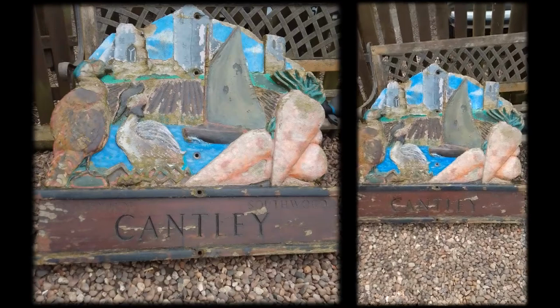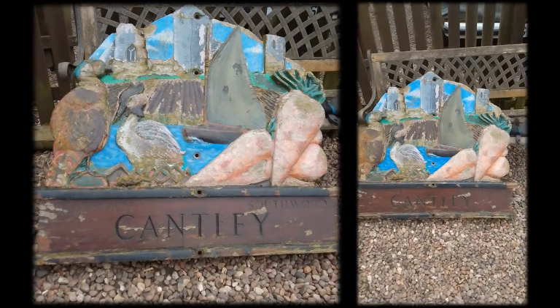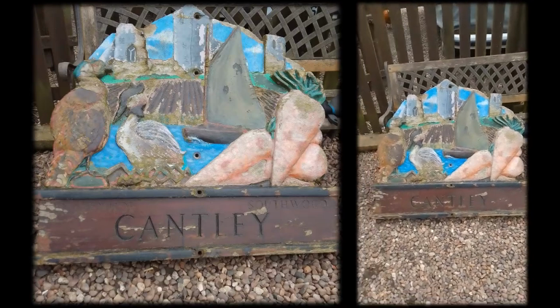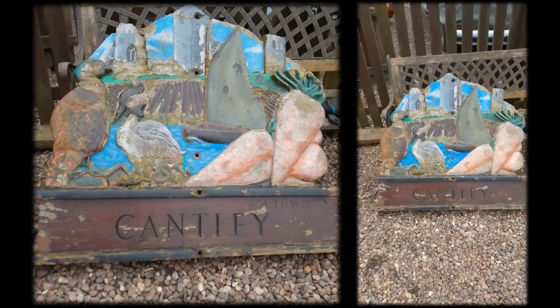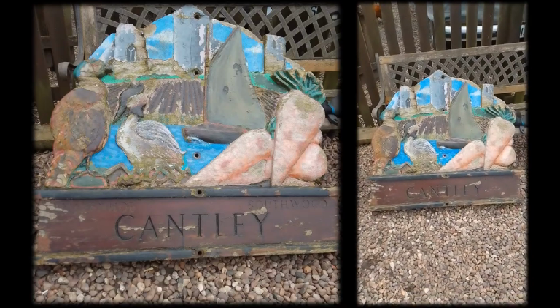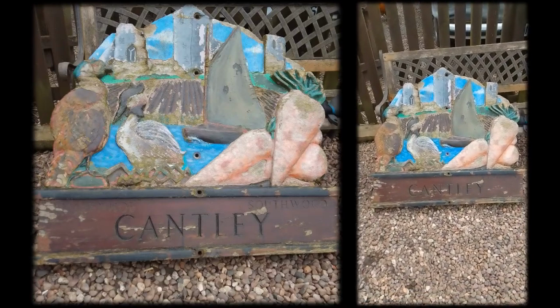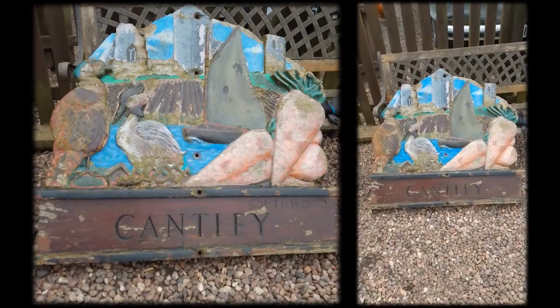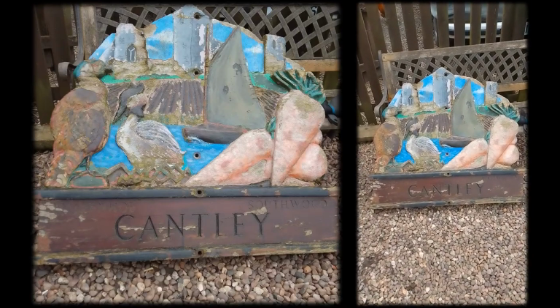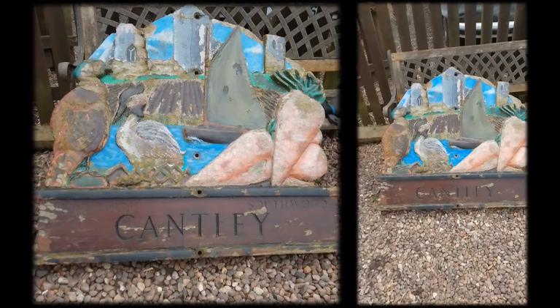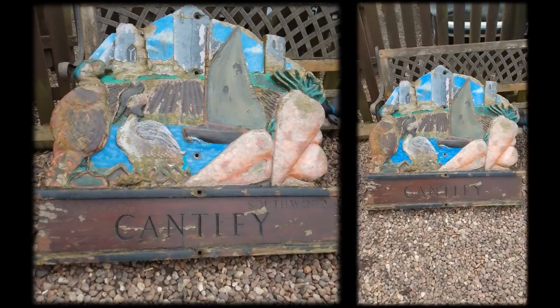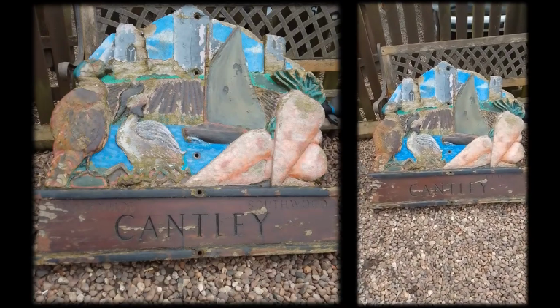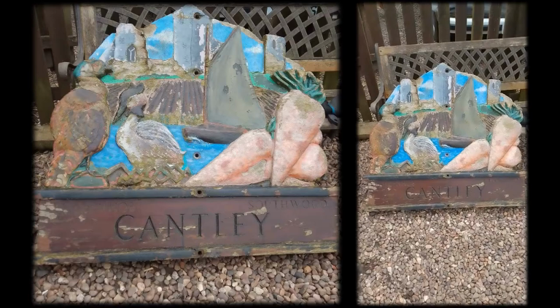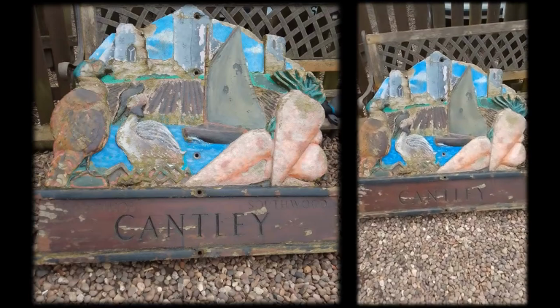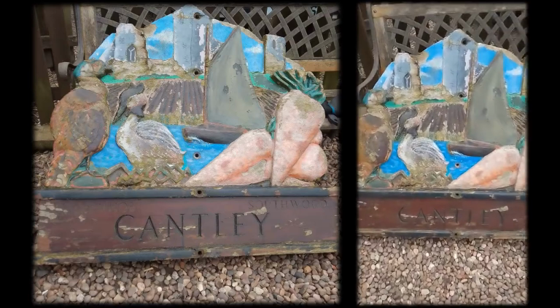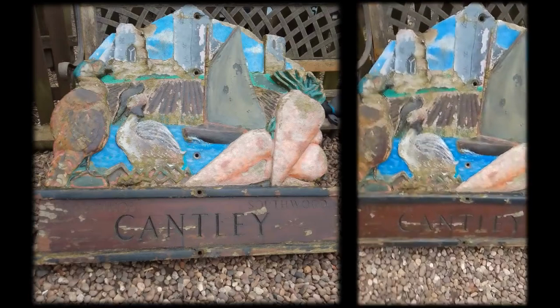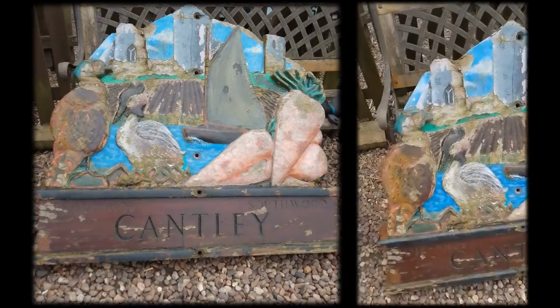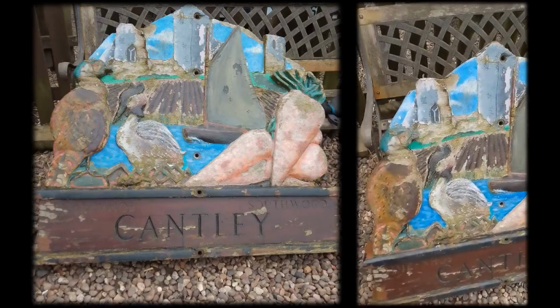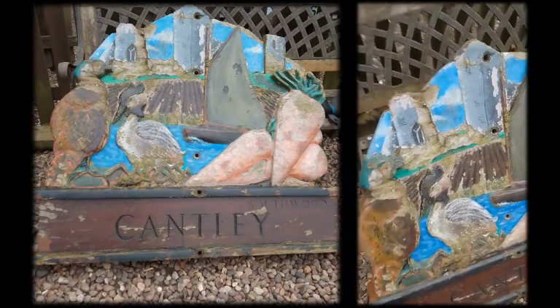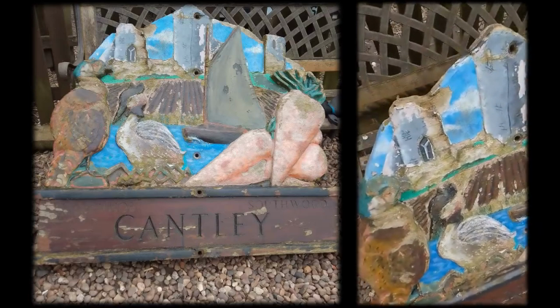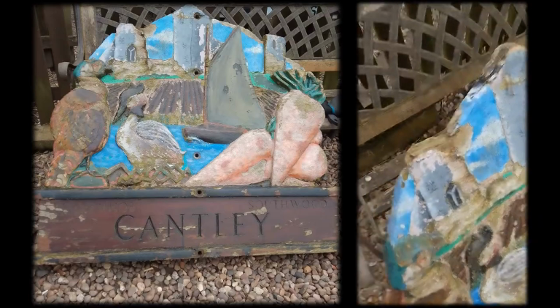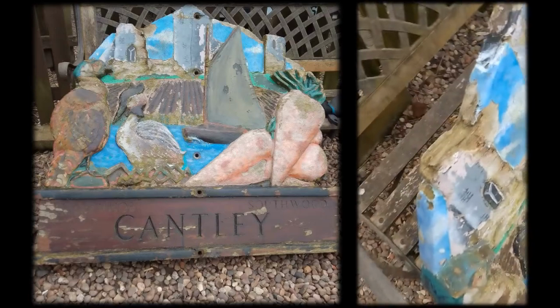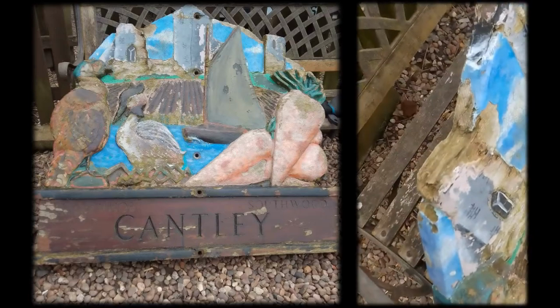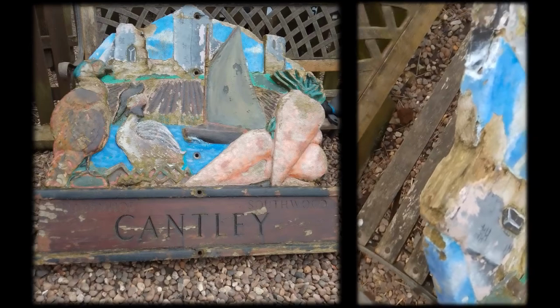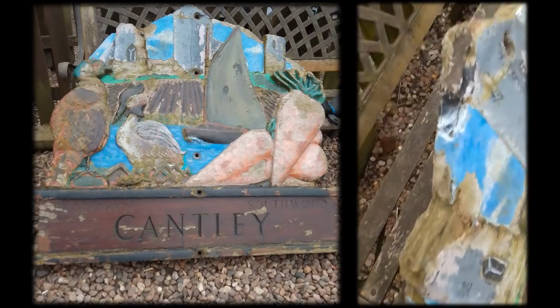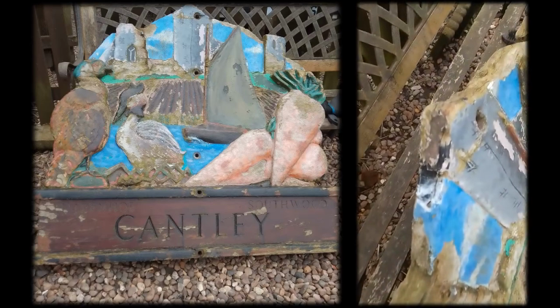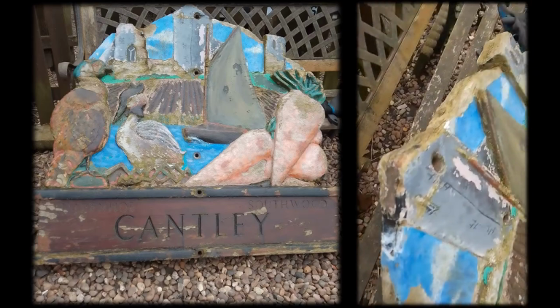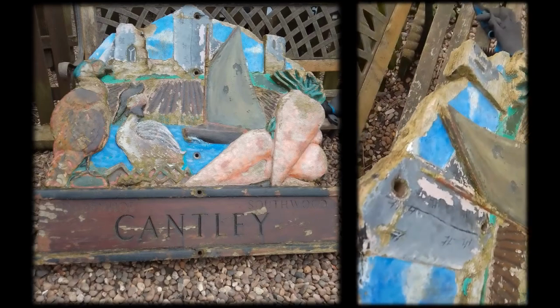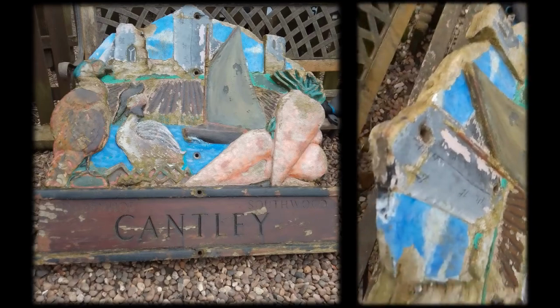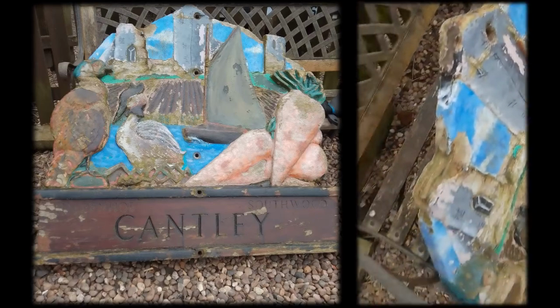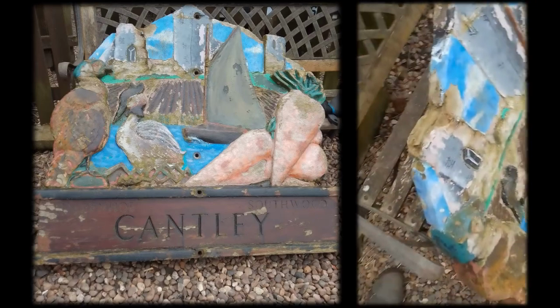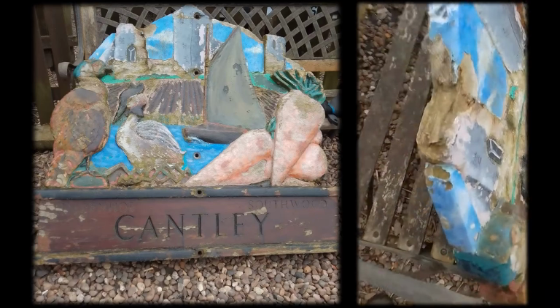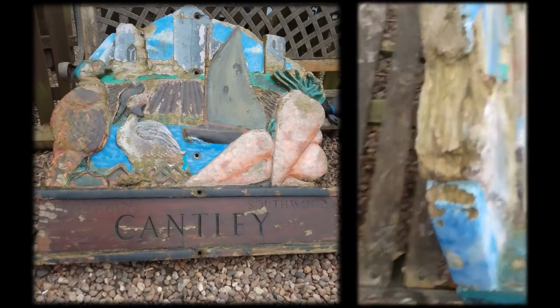This is the Cantley Village sign that I've been commissioned to restore and repaint. It is going to be quite a big job. There's a lot of wood damage on the top of the sign — obviously that's where the rain gets.